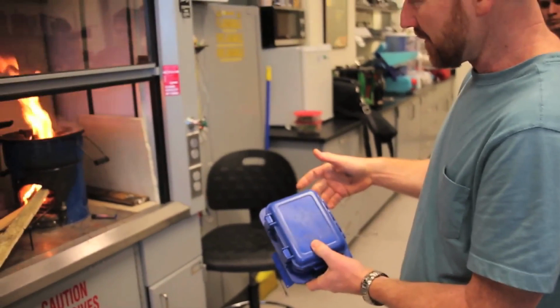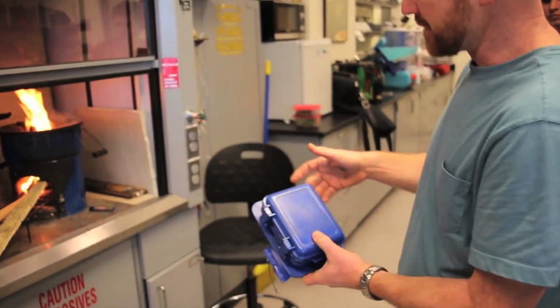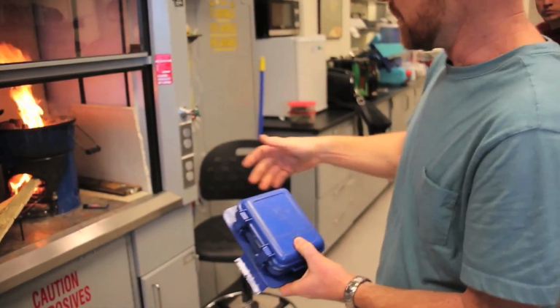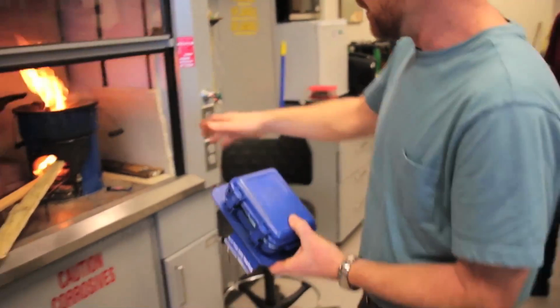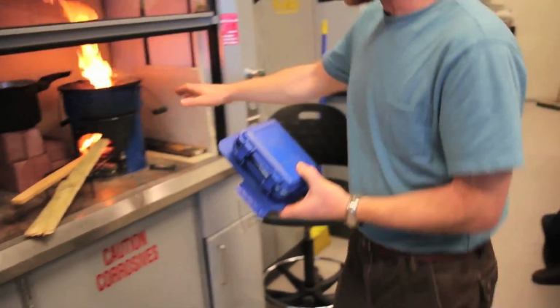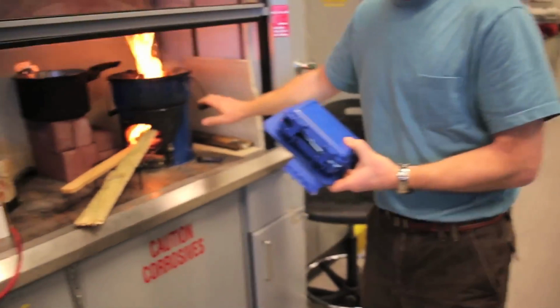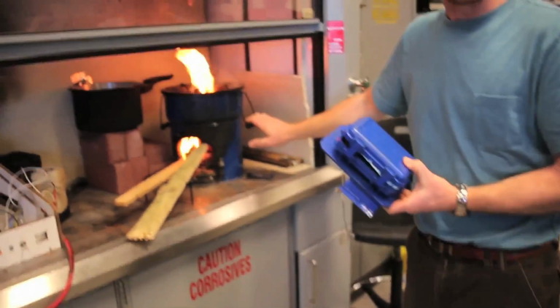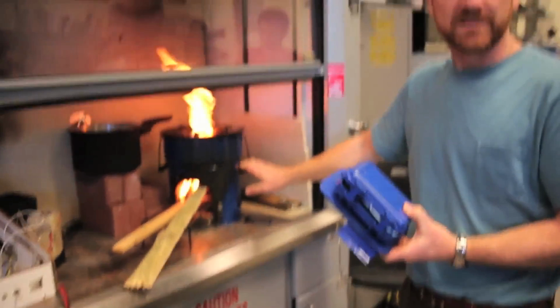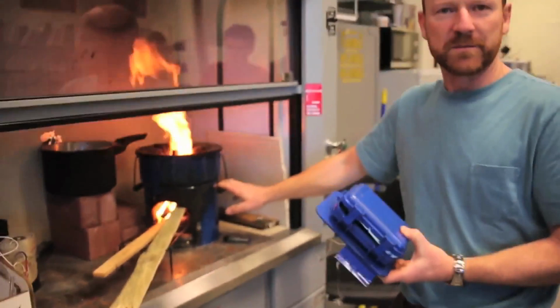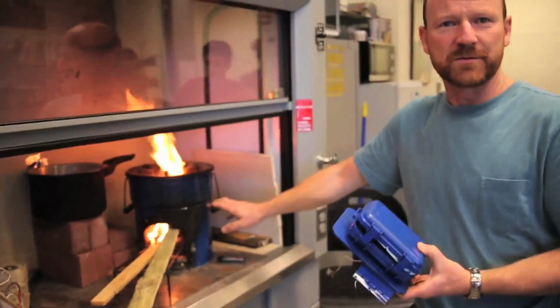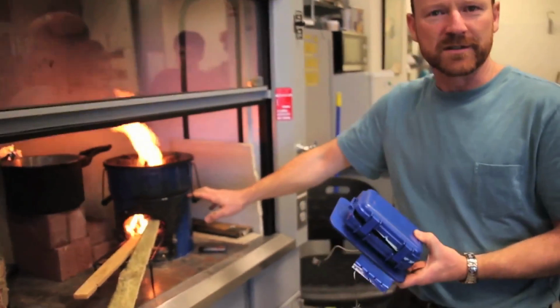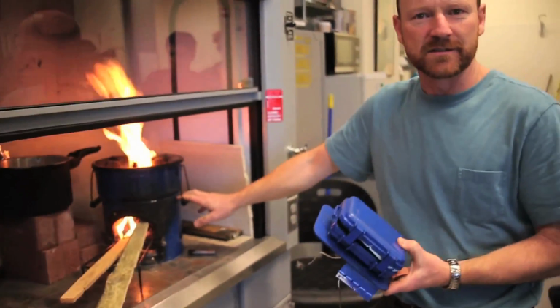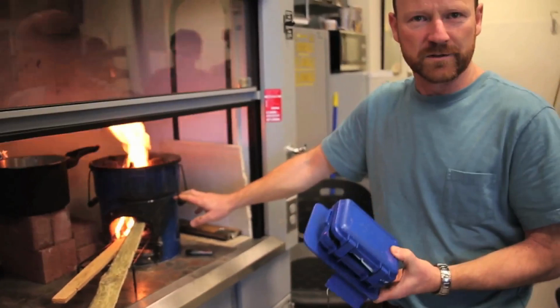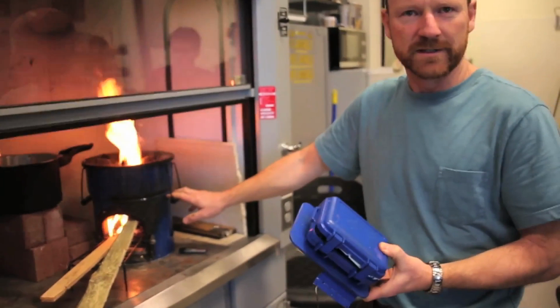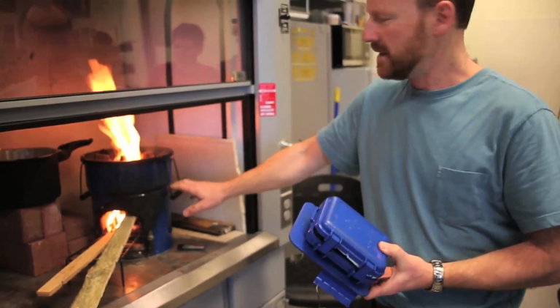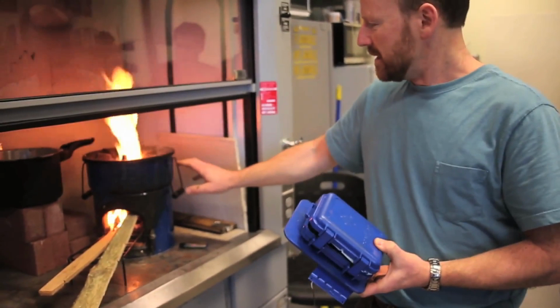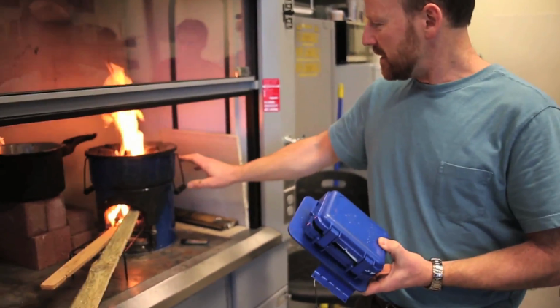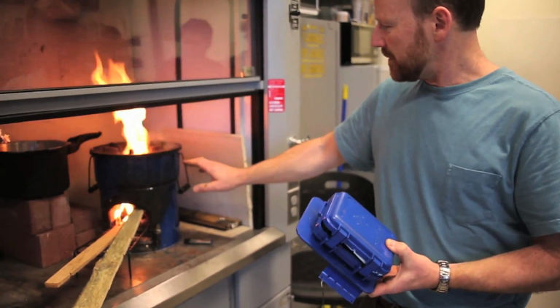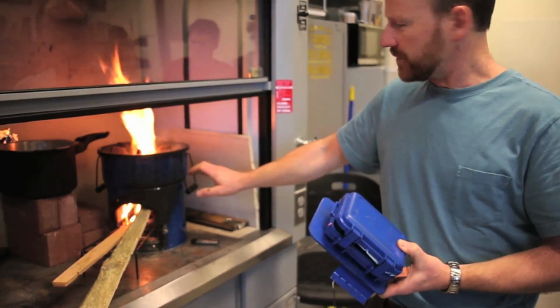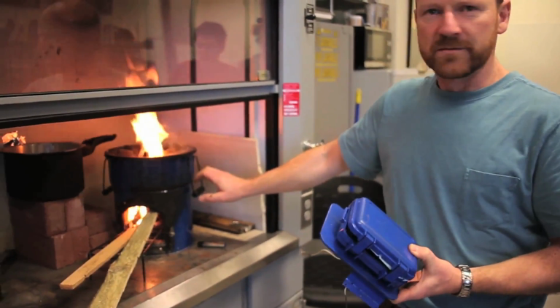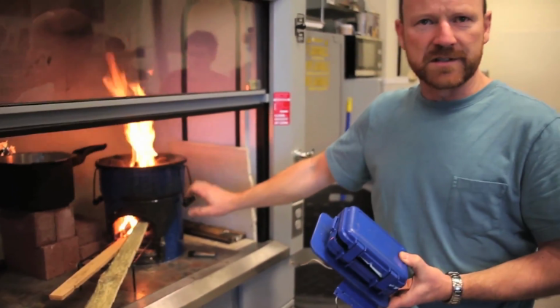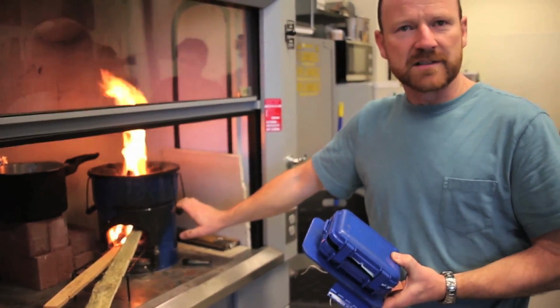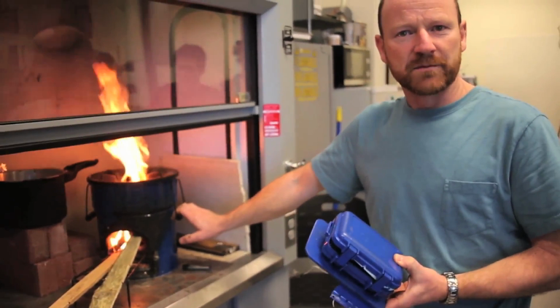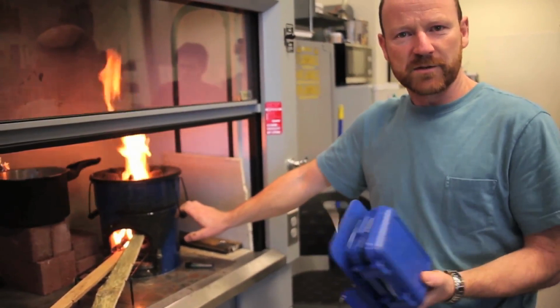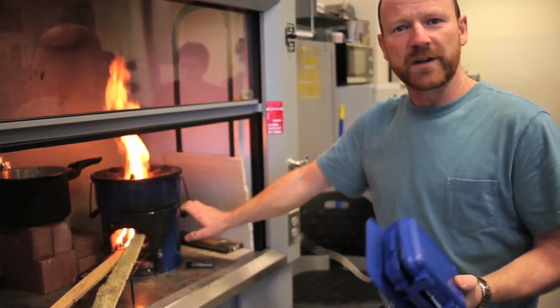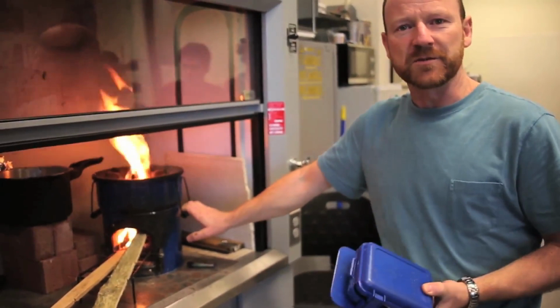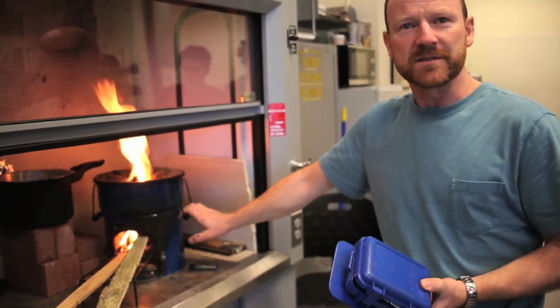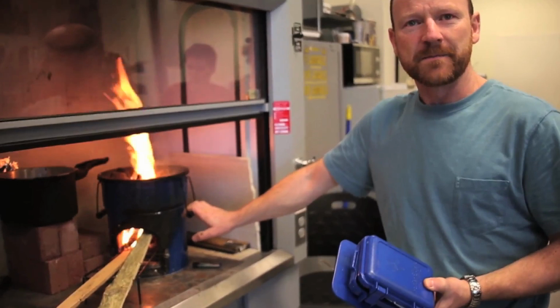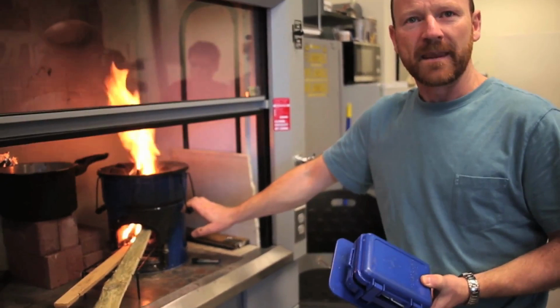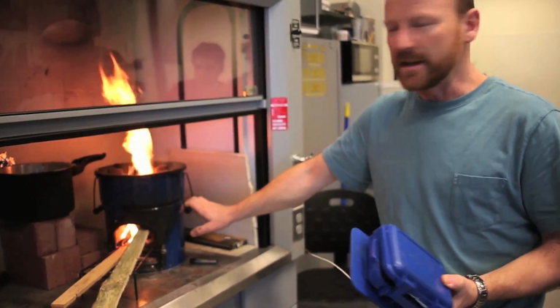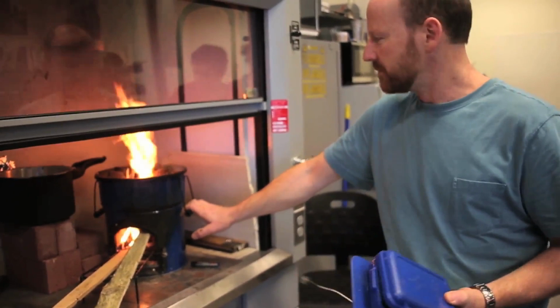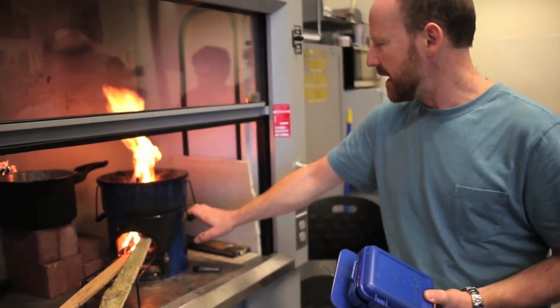Of the 600,000 stoves that will be distributed all over Rwanda, a certain statistical sample will be equipped with our instruments, and we can keep tabs on how well they work.